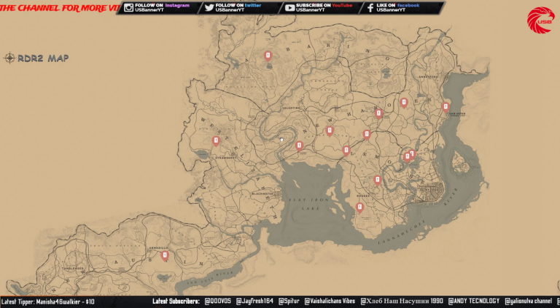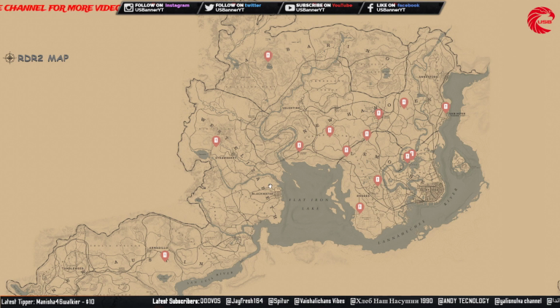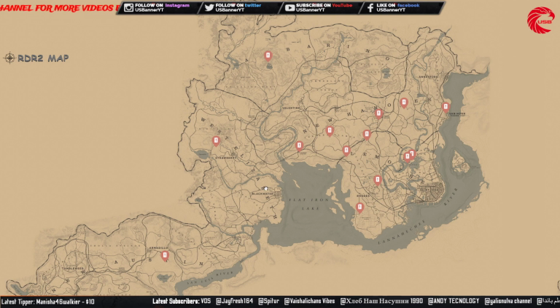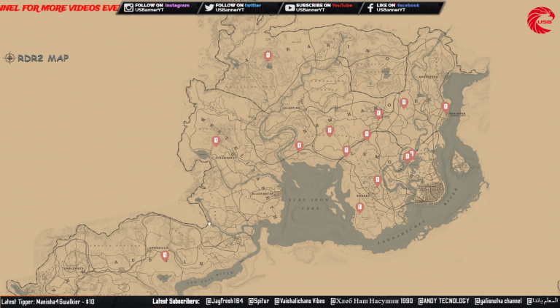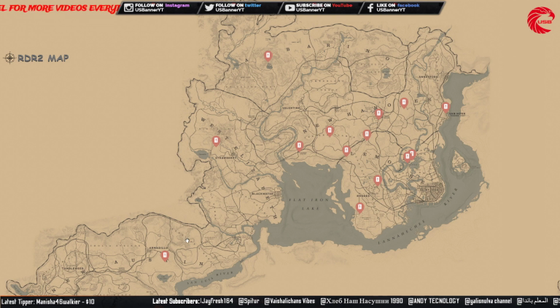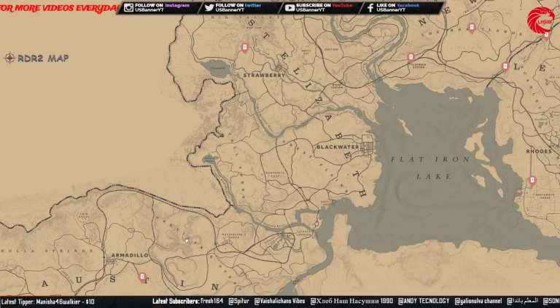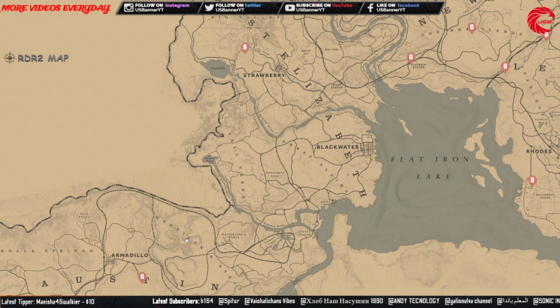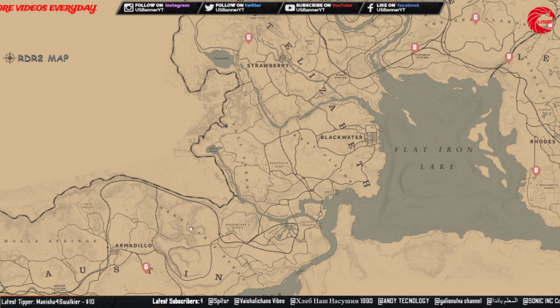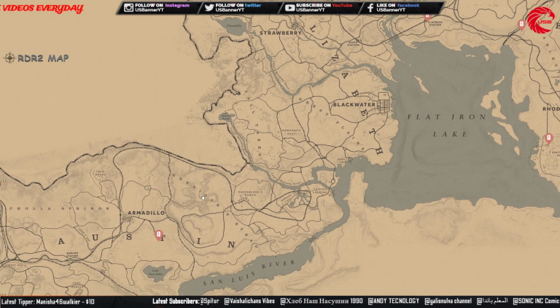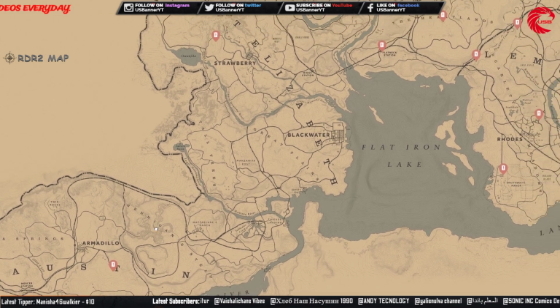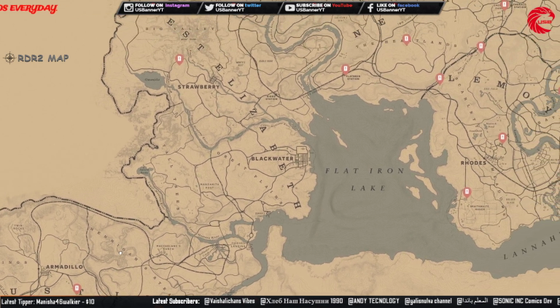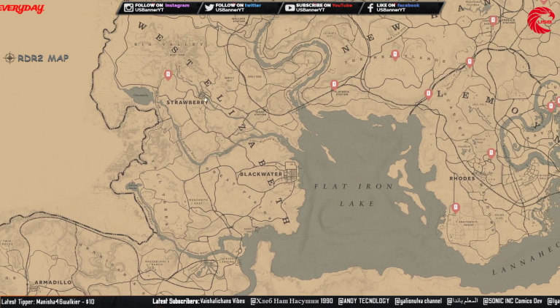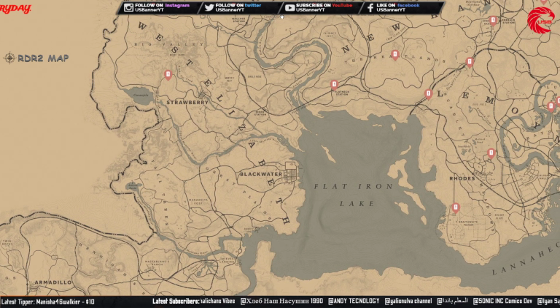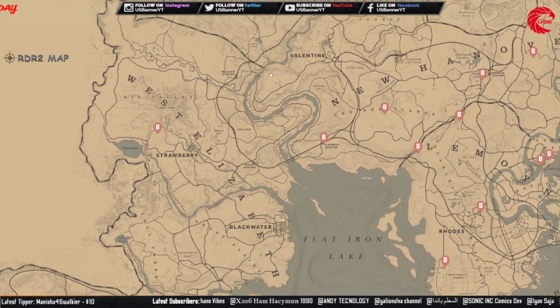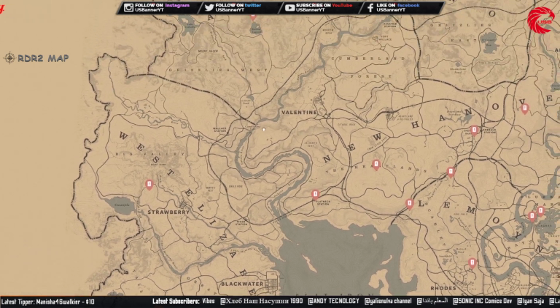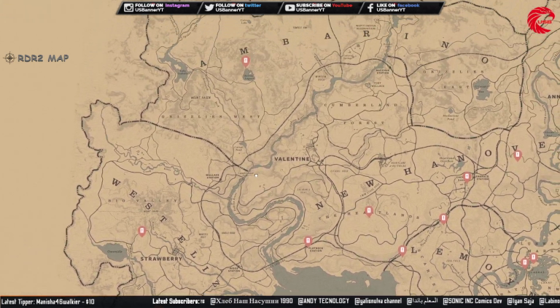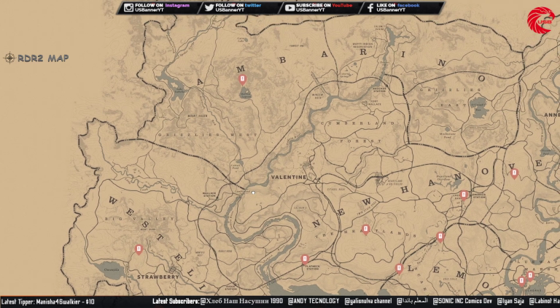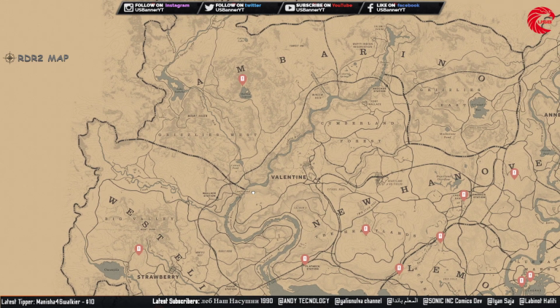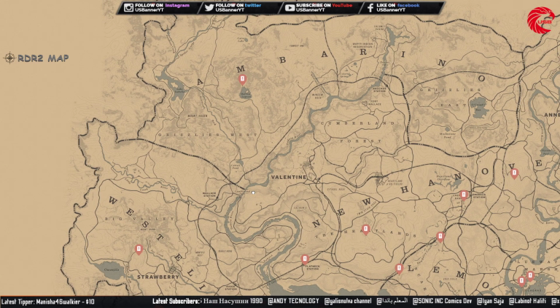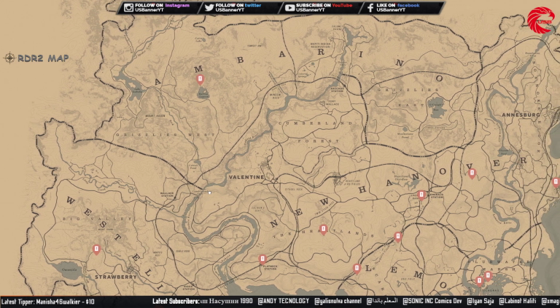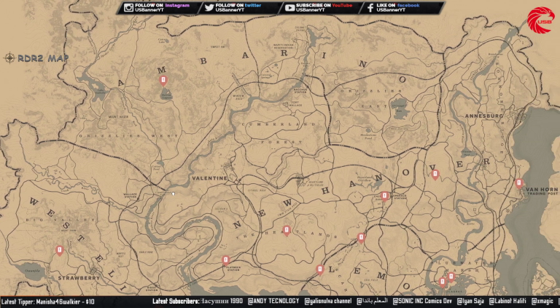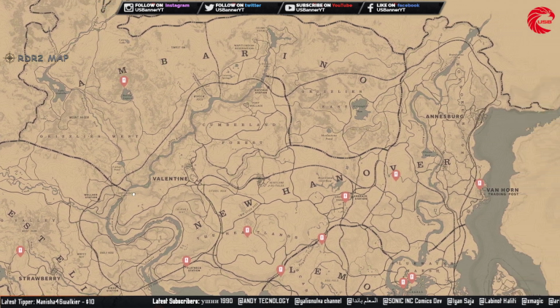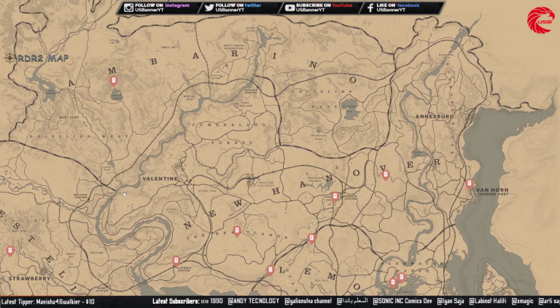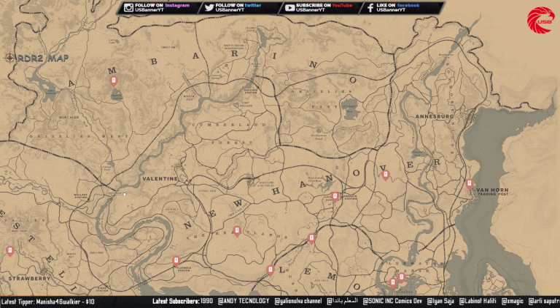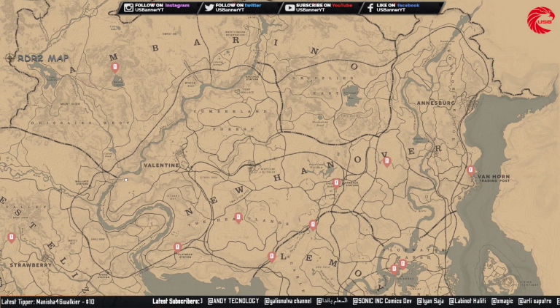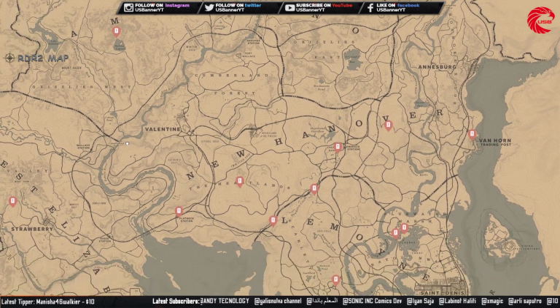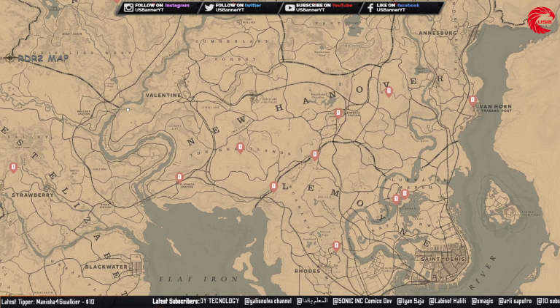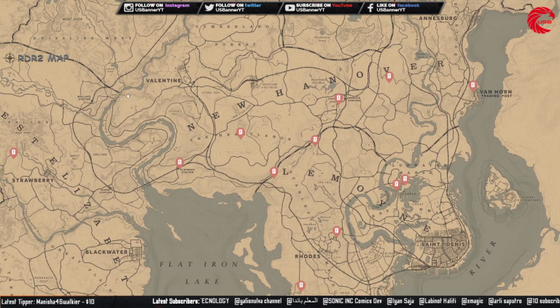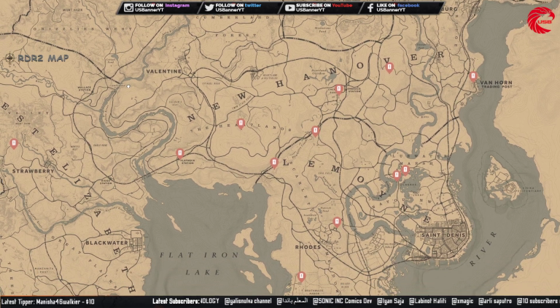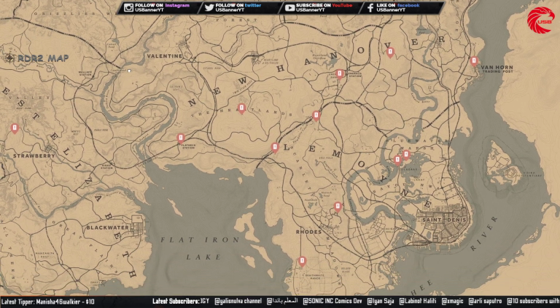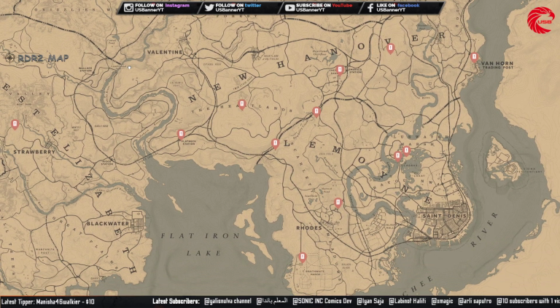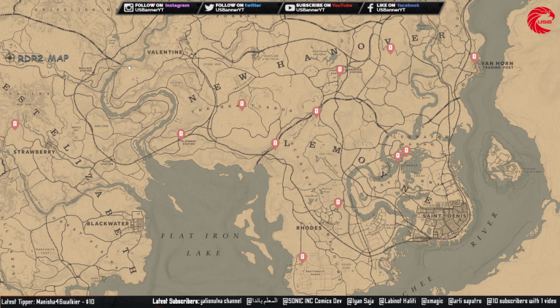The Wren's turret card — you can collect this set and sell to Madame Nazar for a minimum of $239.